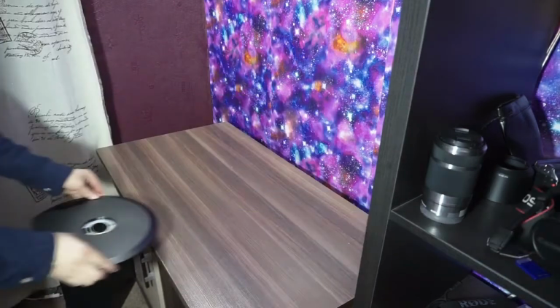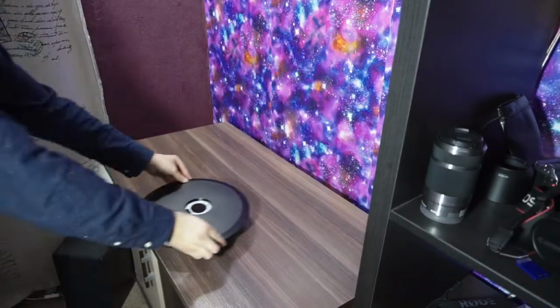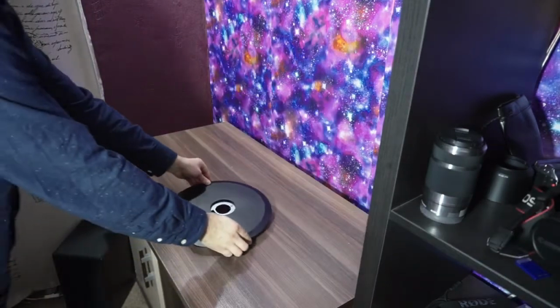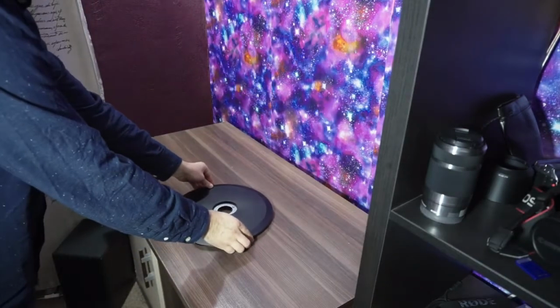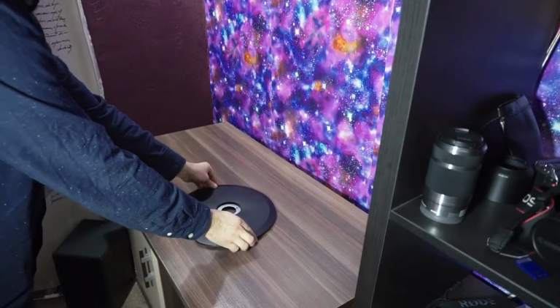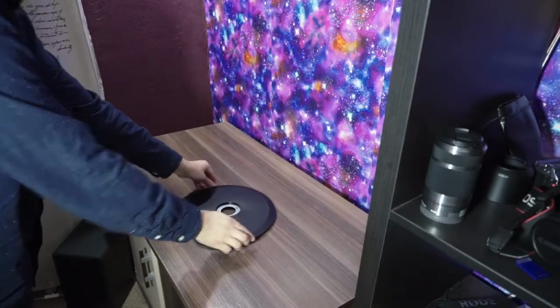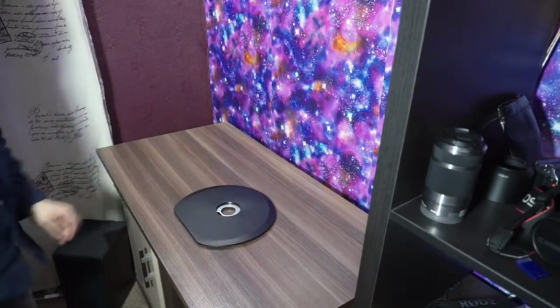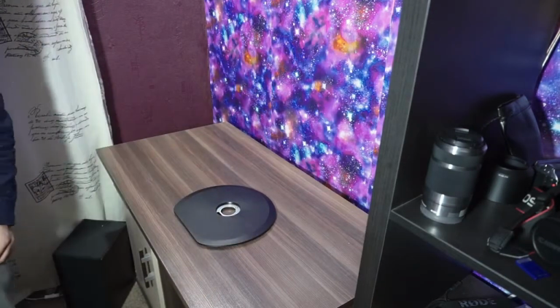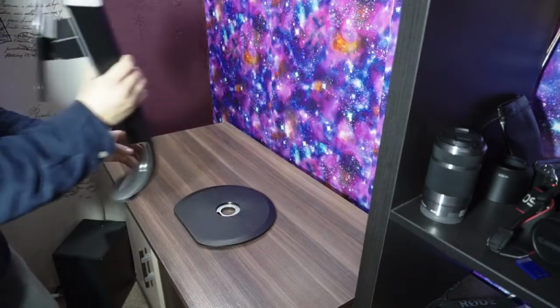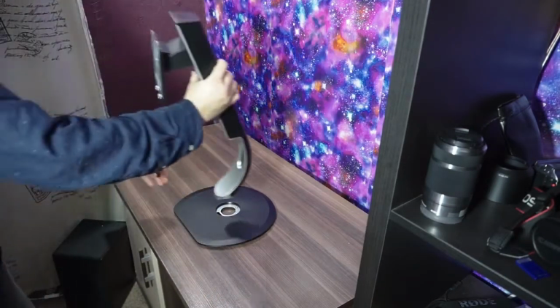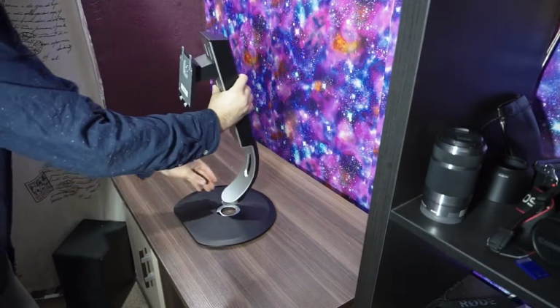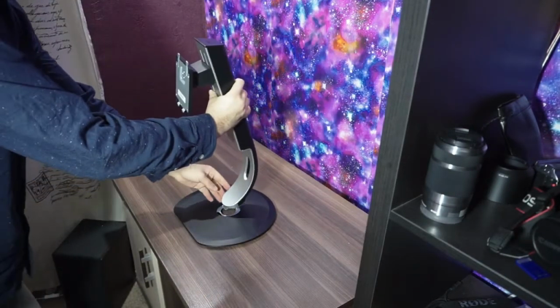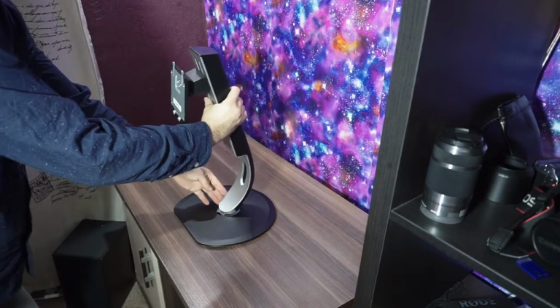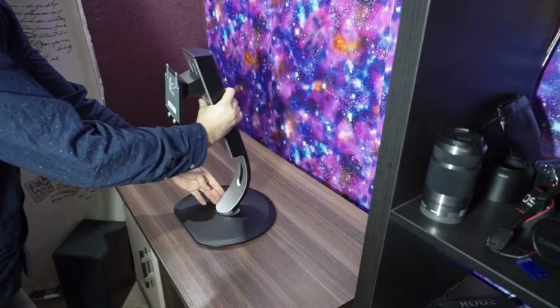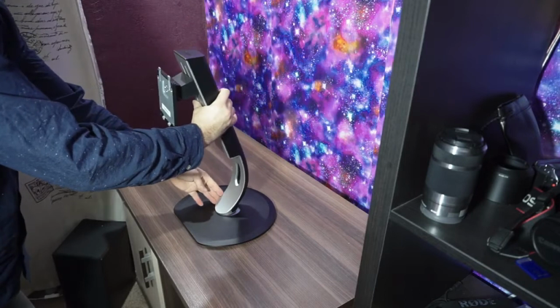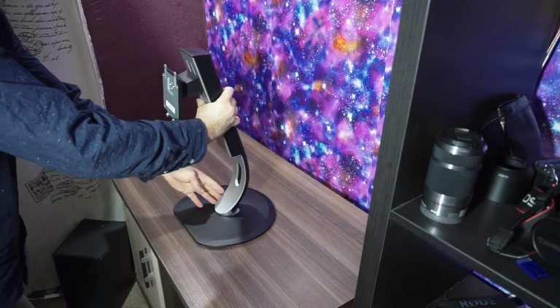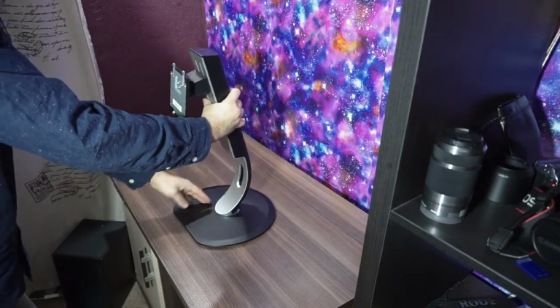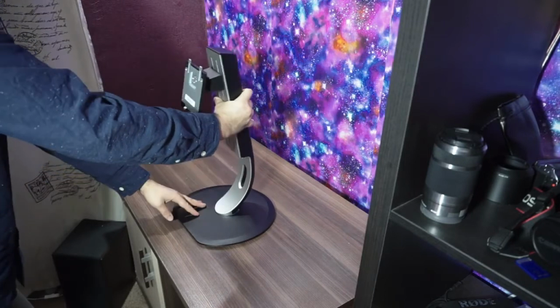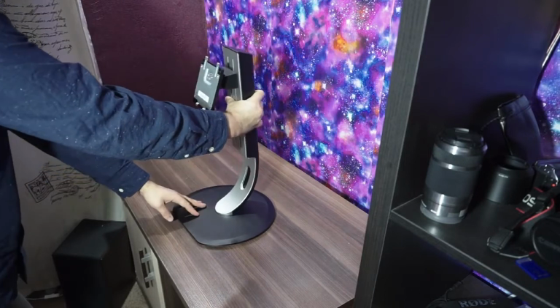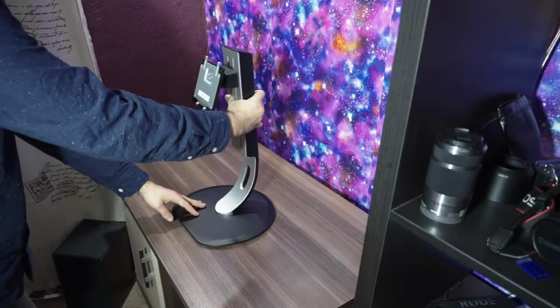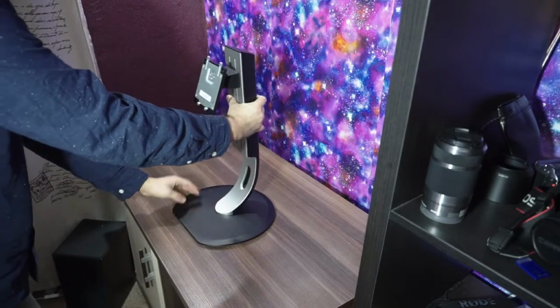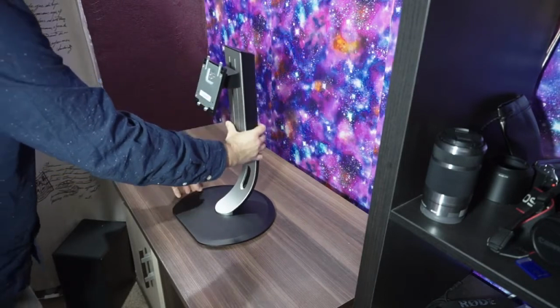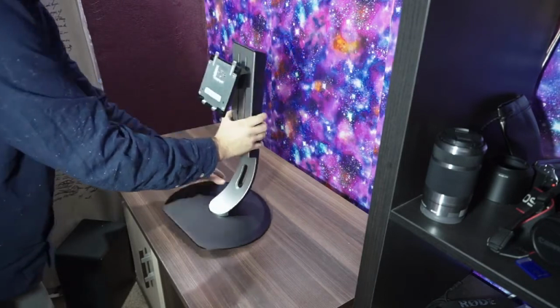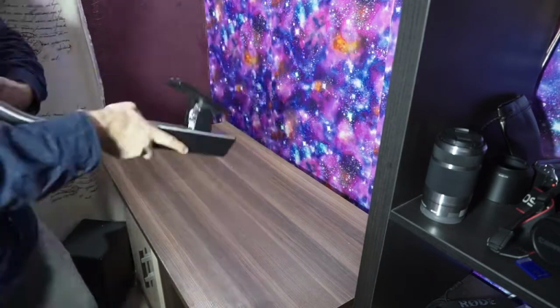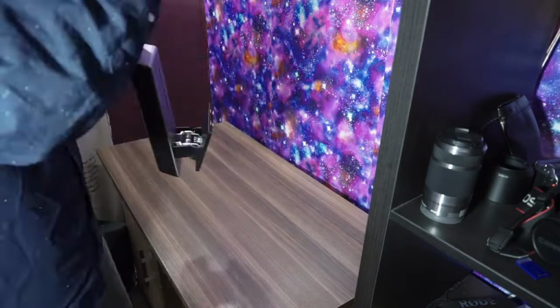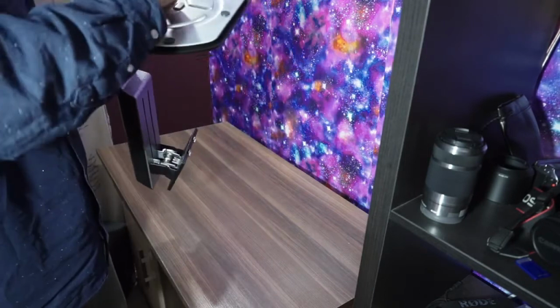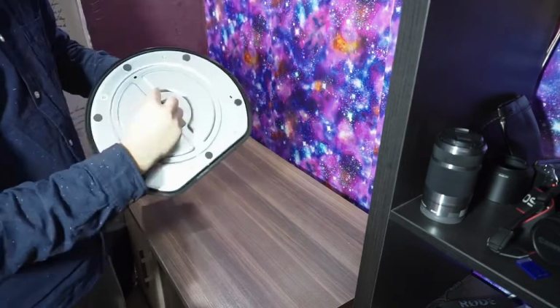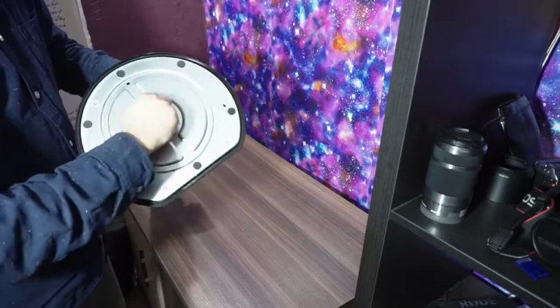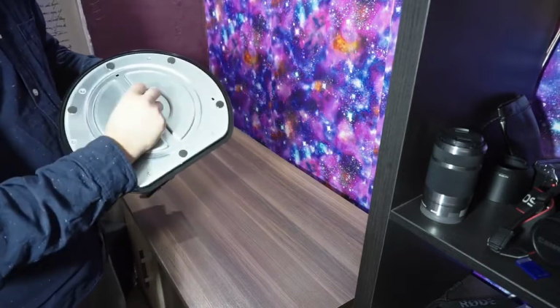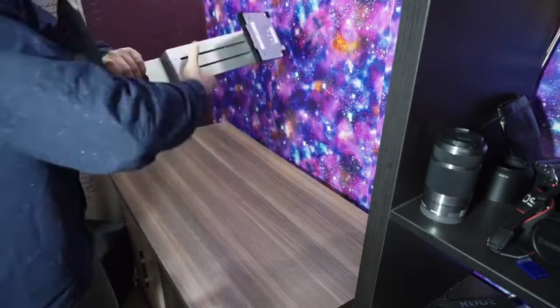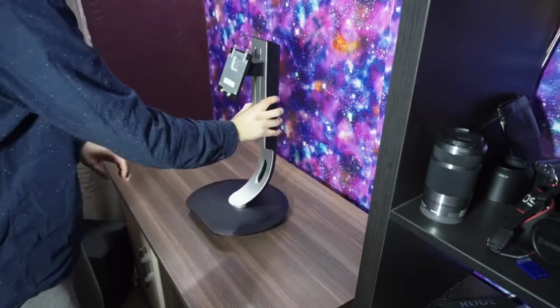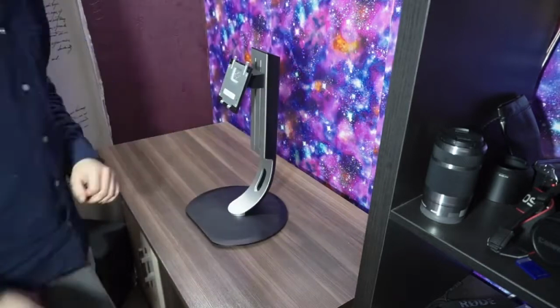The setup process is very simple and tool-less. Join together both parts of the stand with just one screw, then add the stand to the display itself, and it's done.